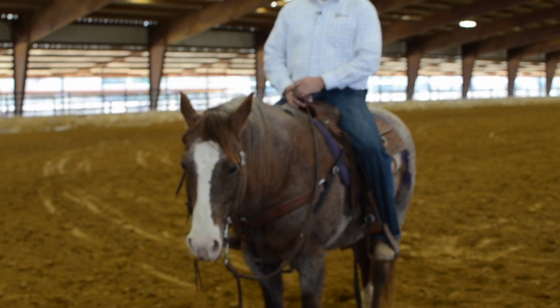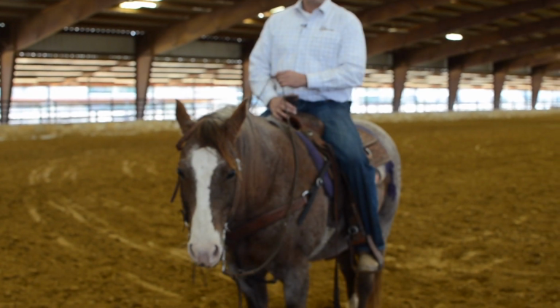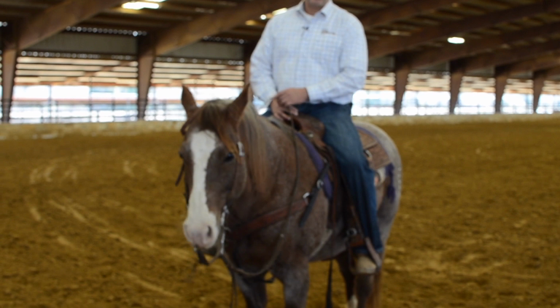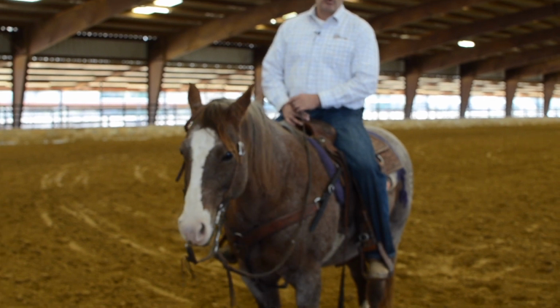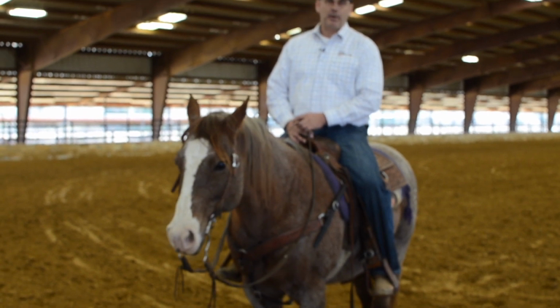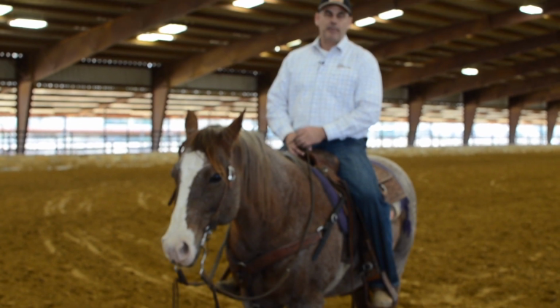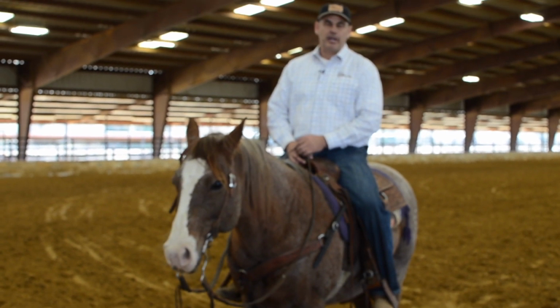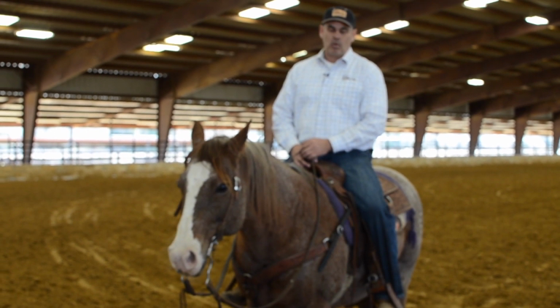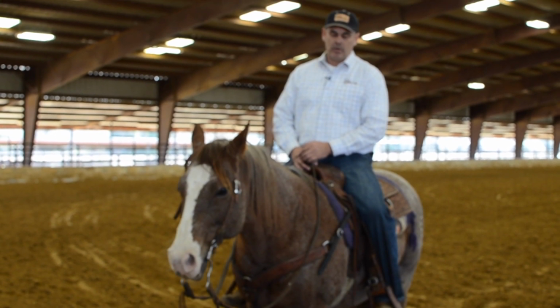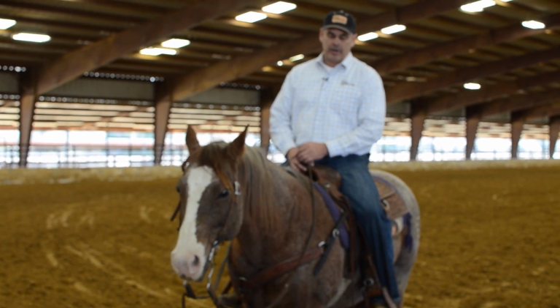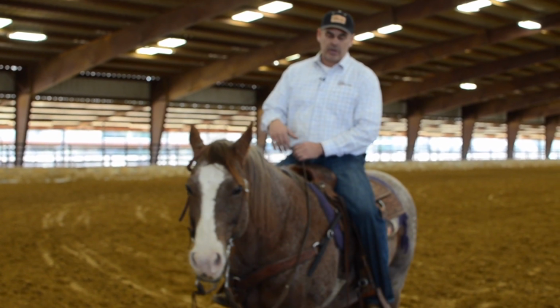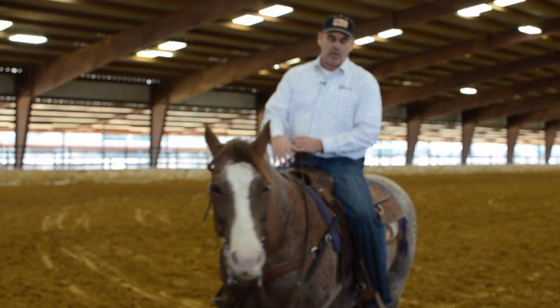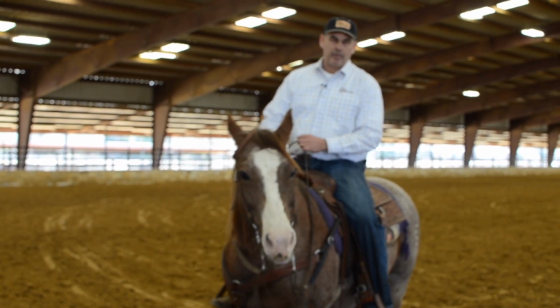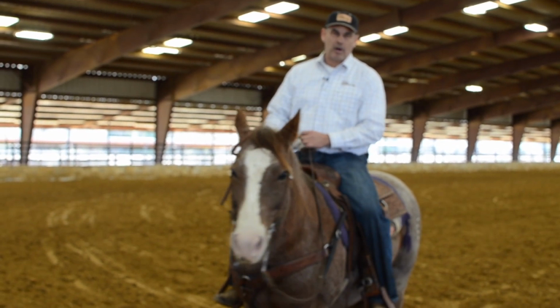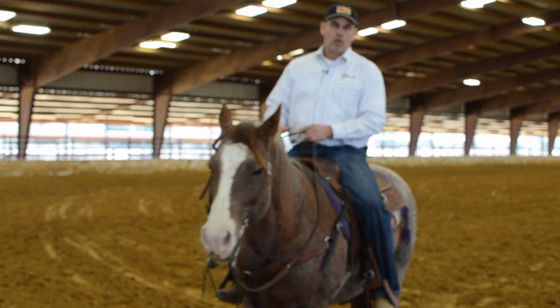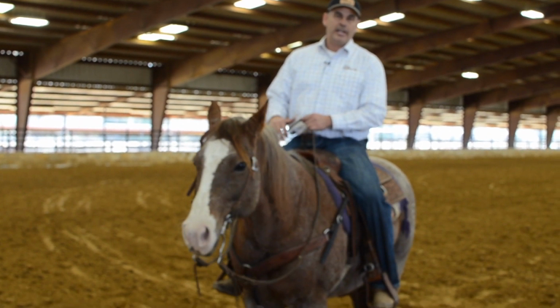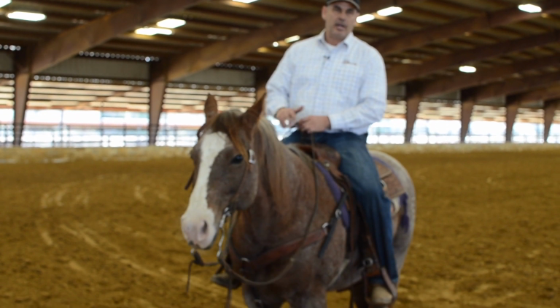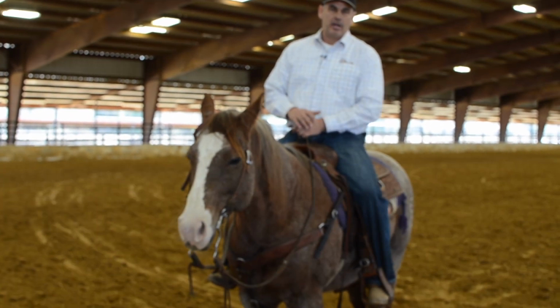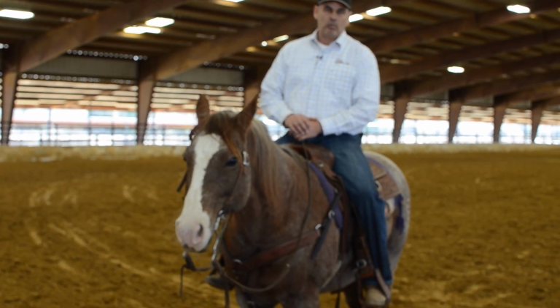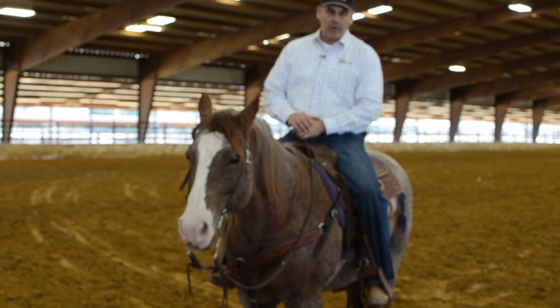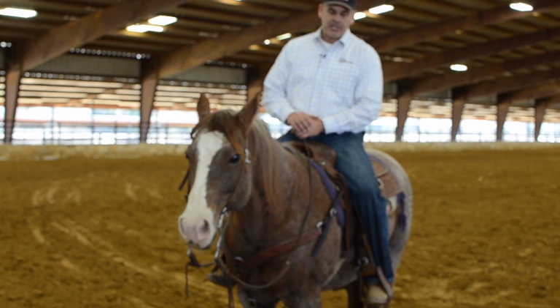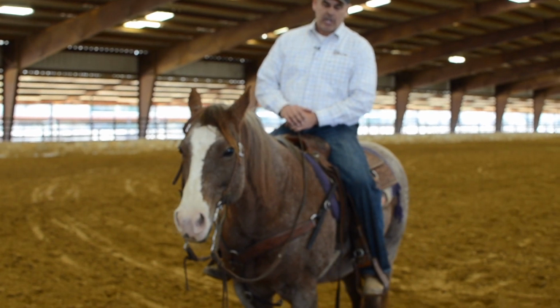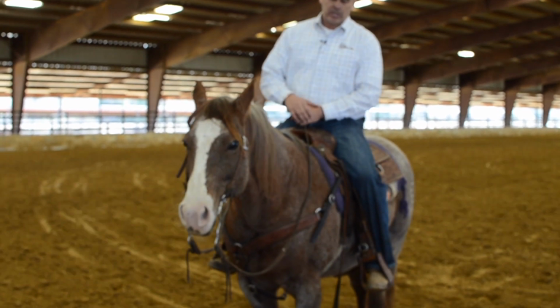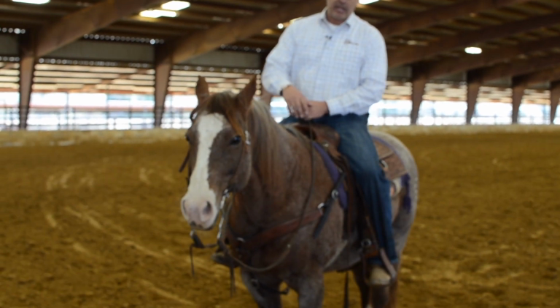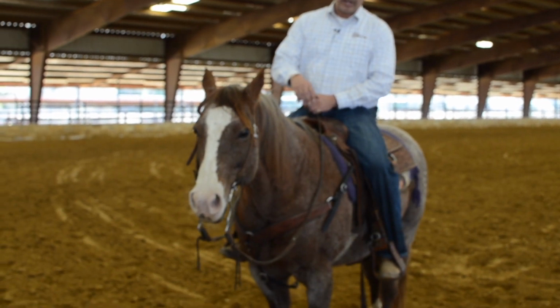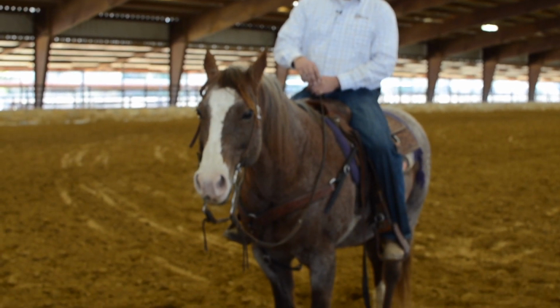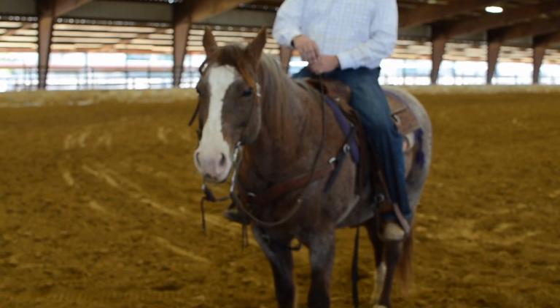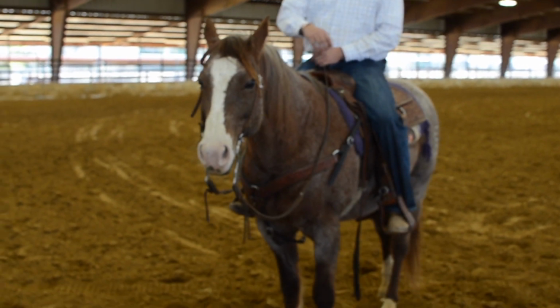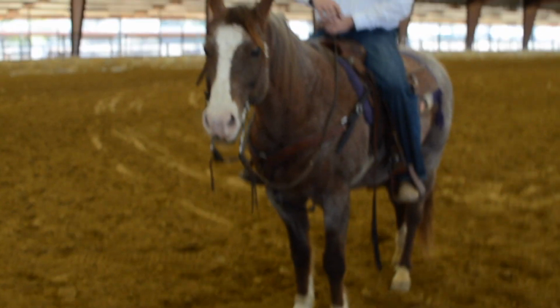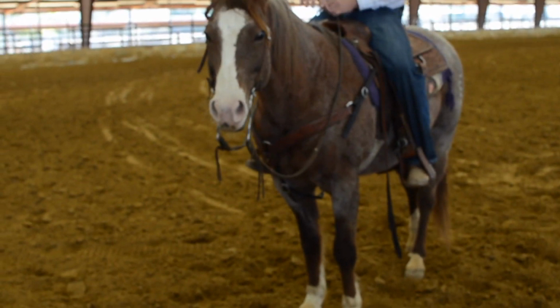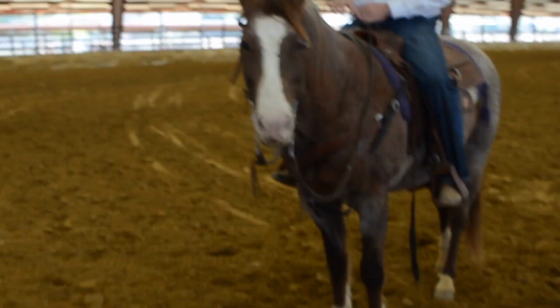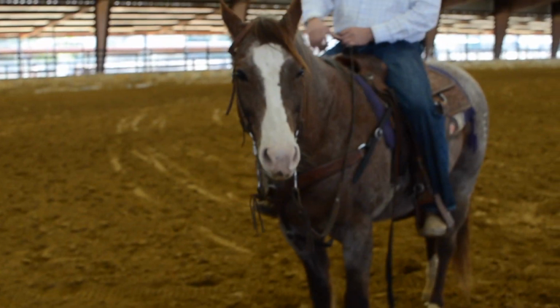This is Darren Stoner with The Perfect Bit. I want to show you all our weighted roping reins. You can see we have doubled the leather at the bottom.